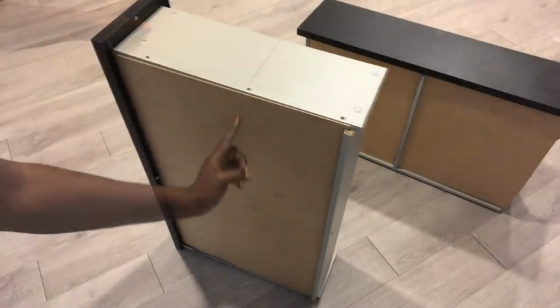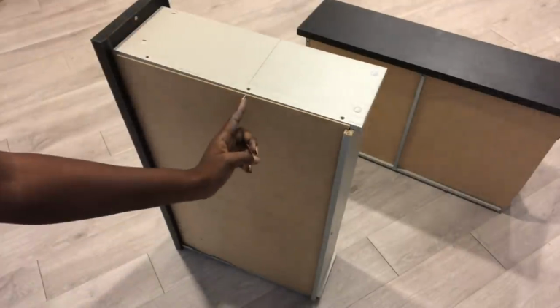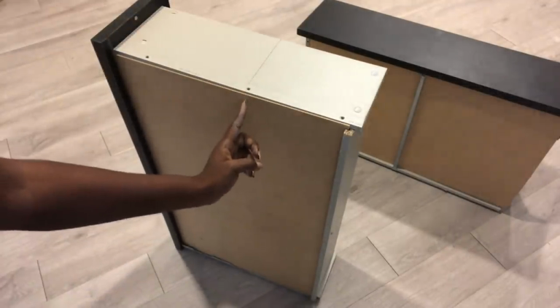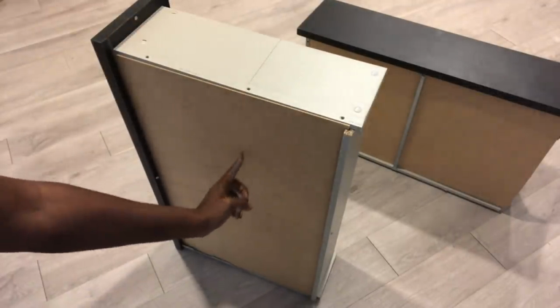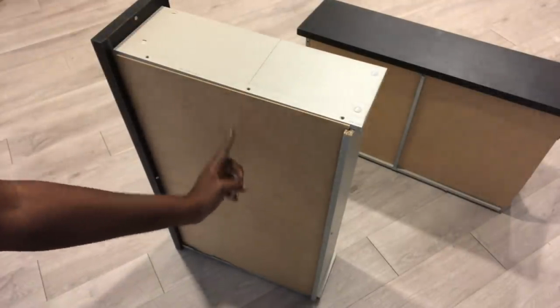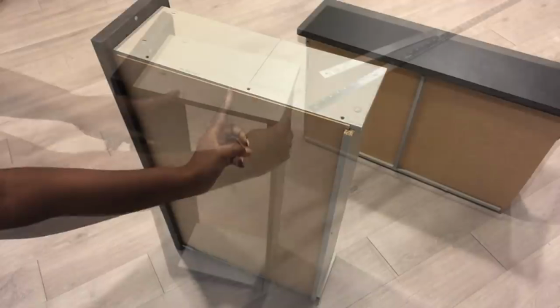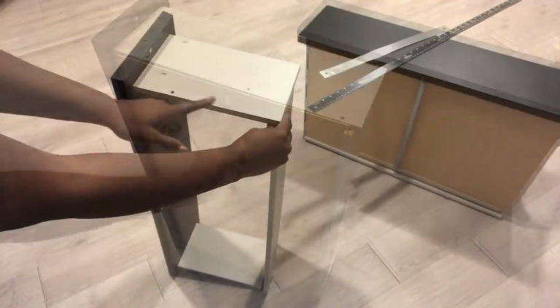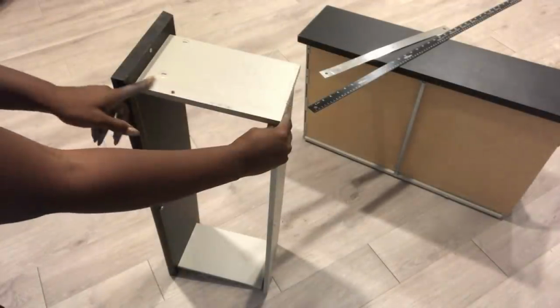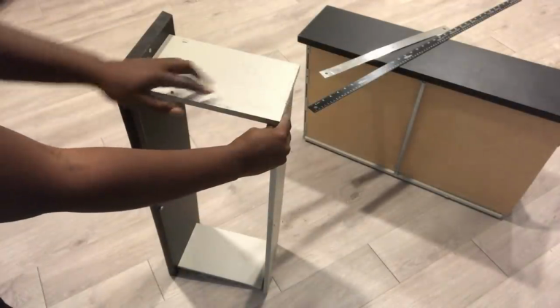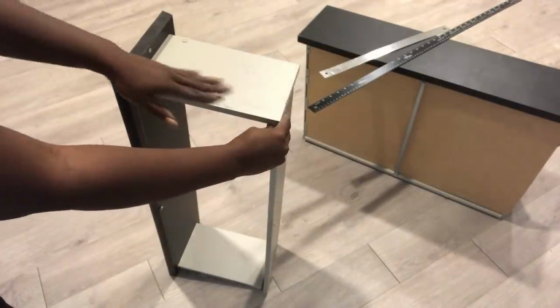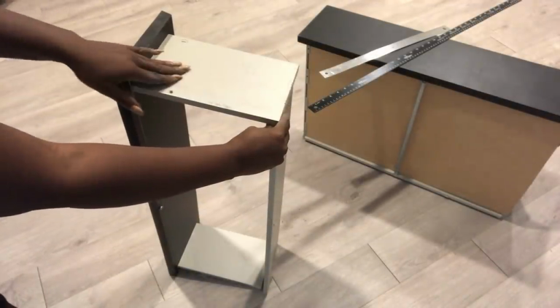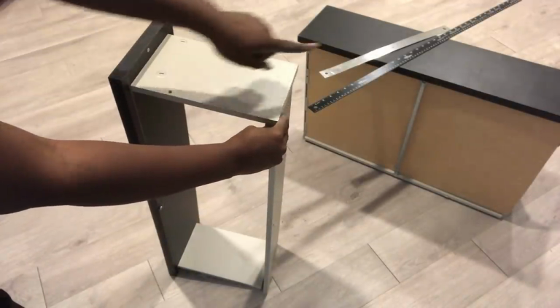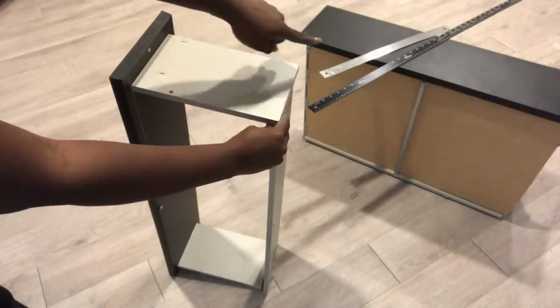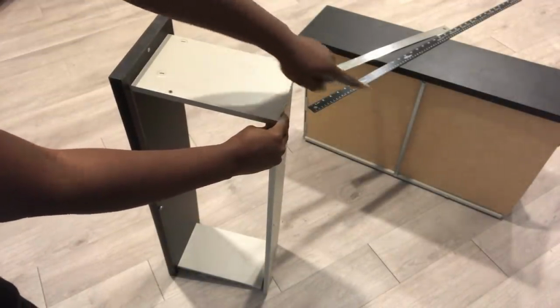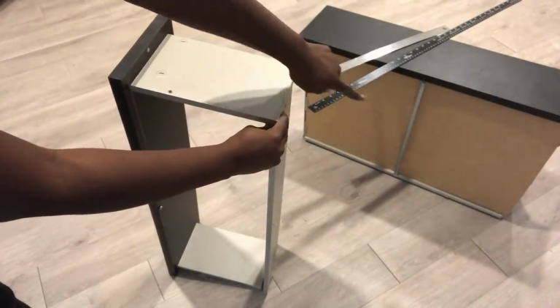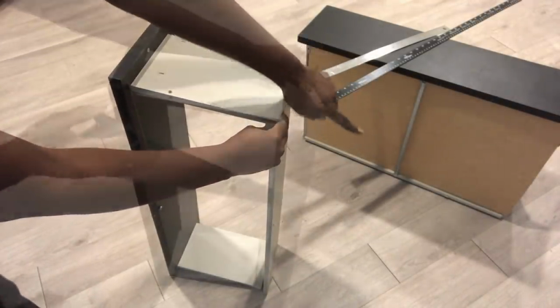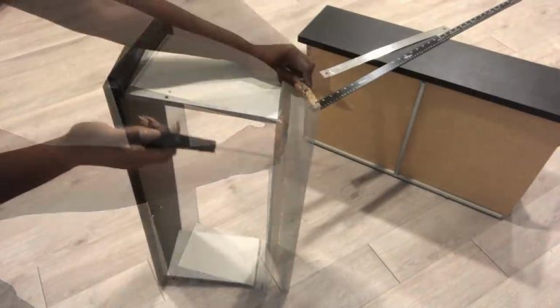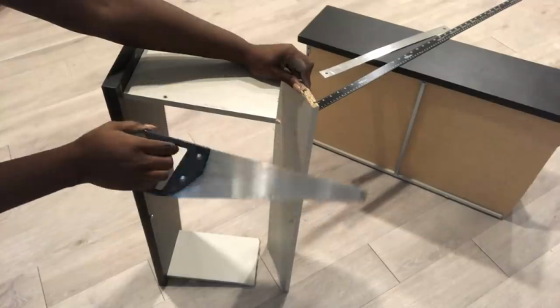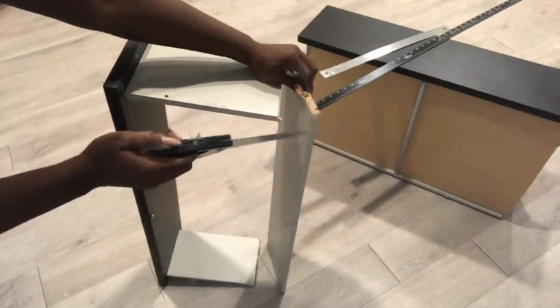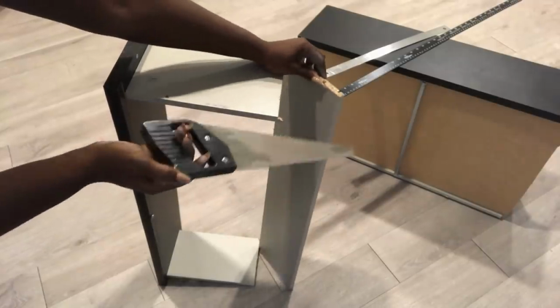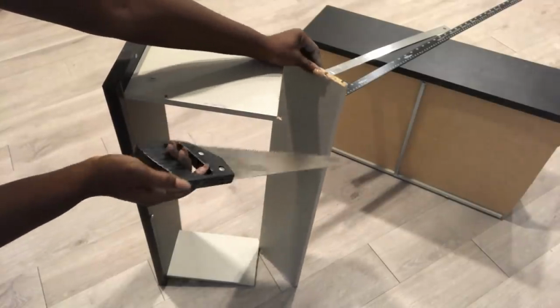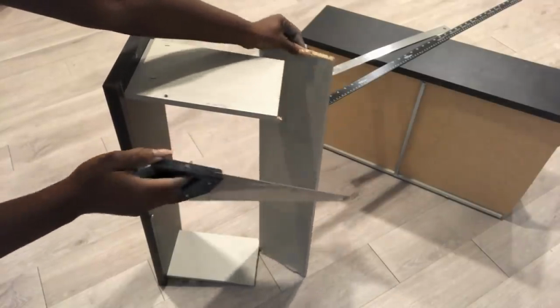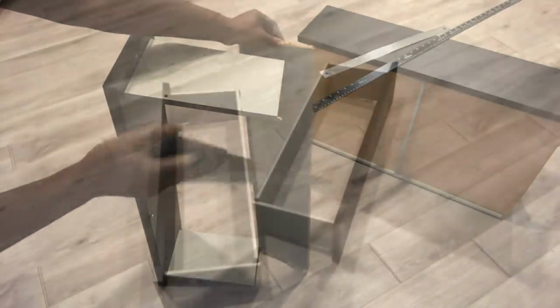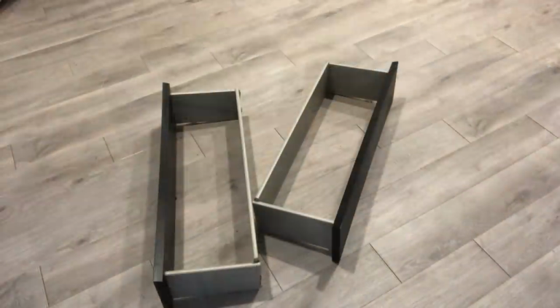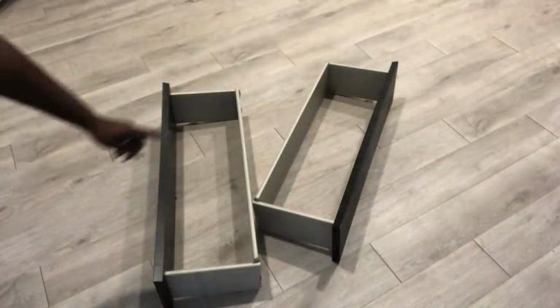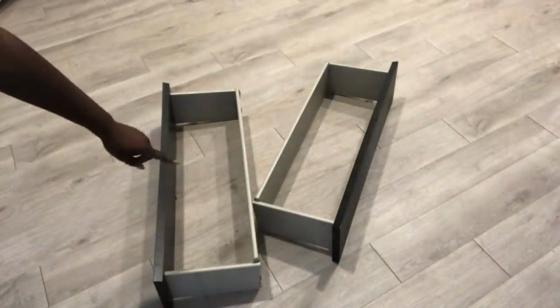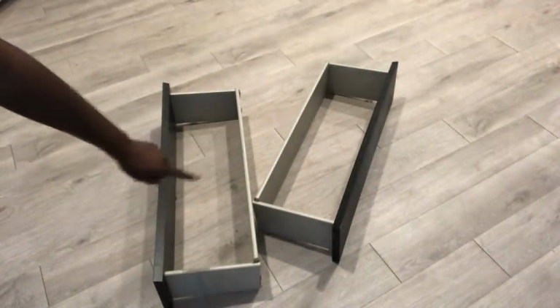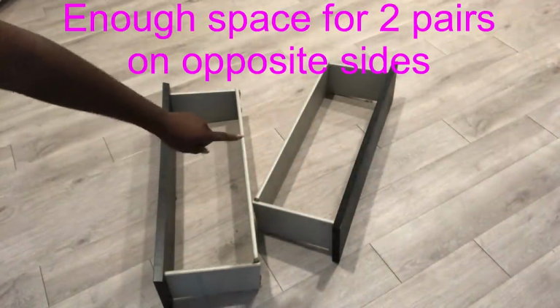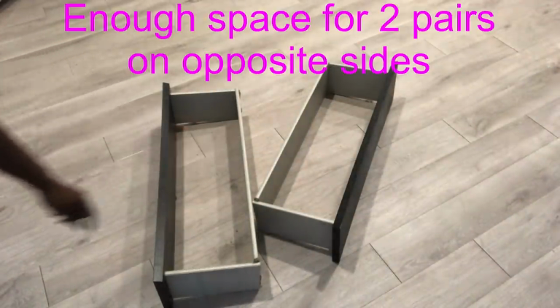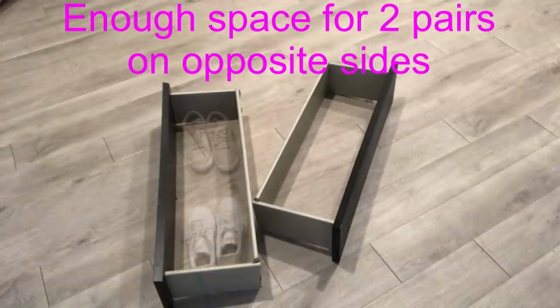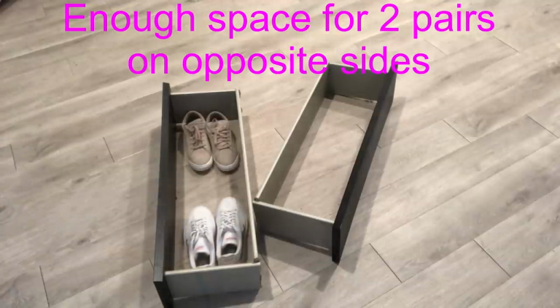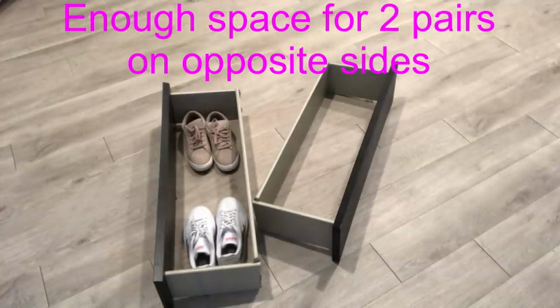This is where I'm going to be cutting, and I'll do the same thing to the other drawer. I made sure that what I have can take two pairs of shoes comfortably on opposite sides.